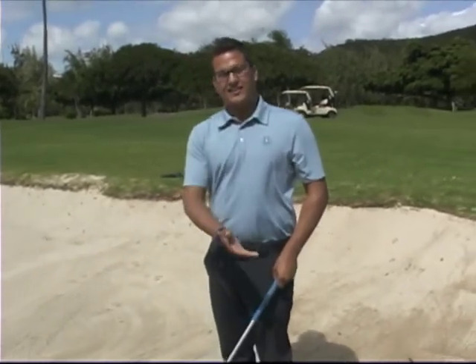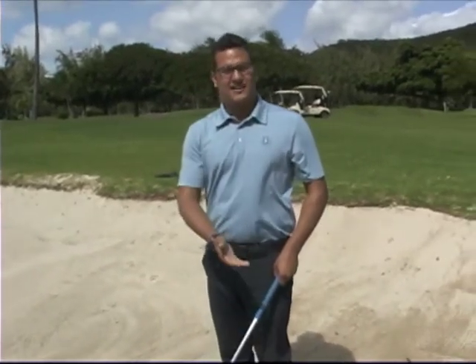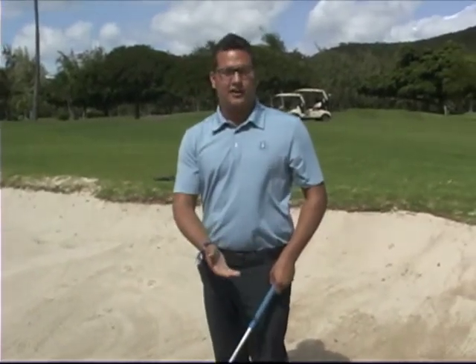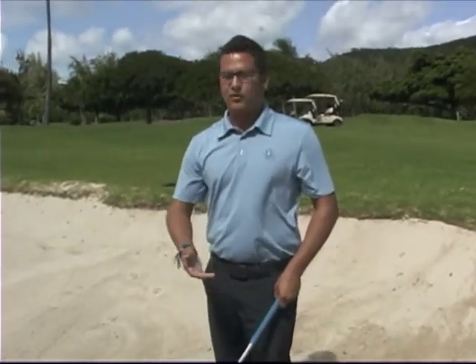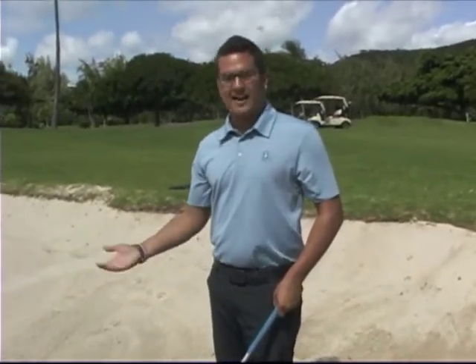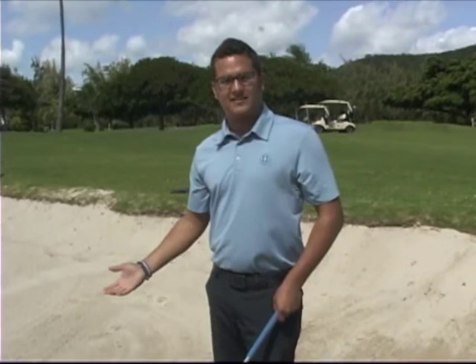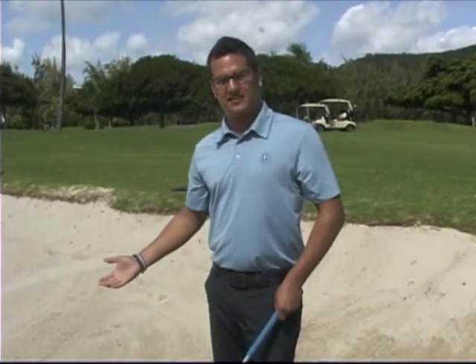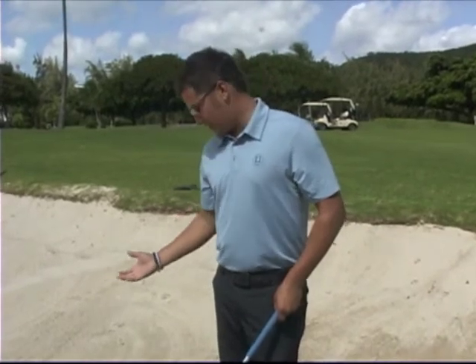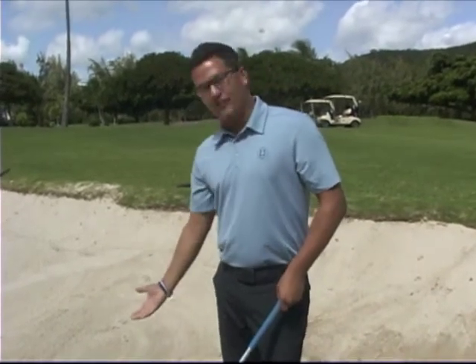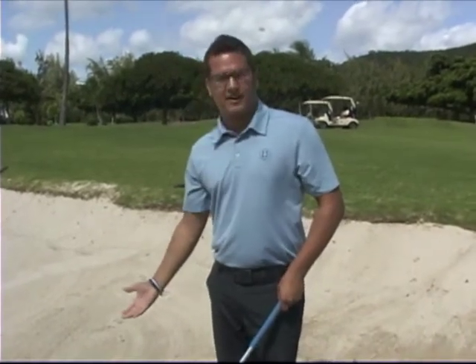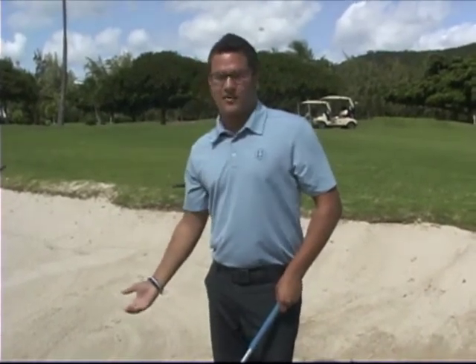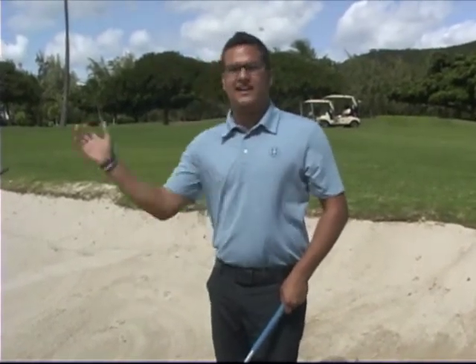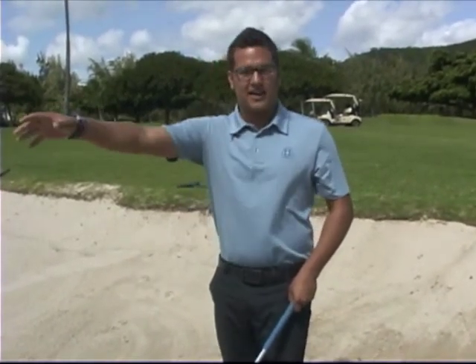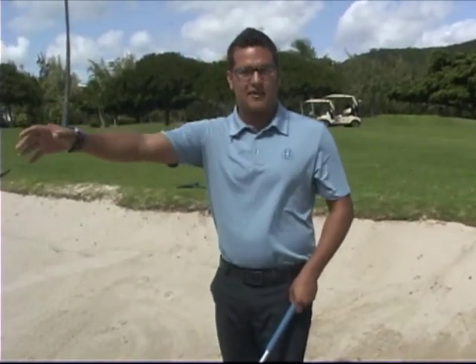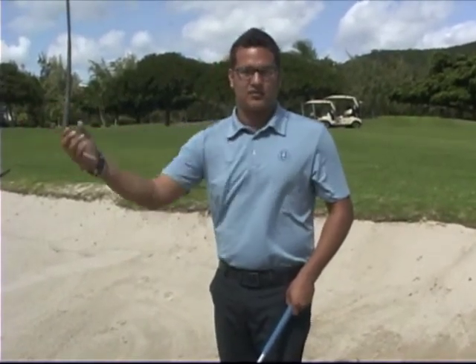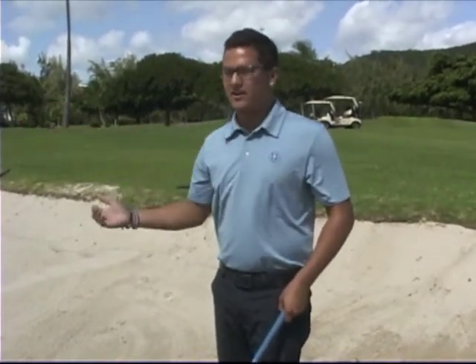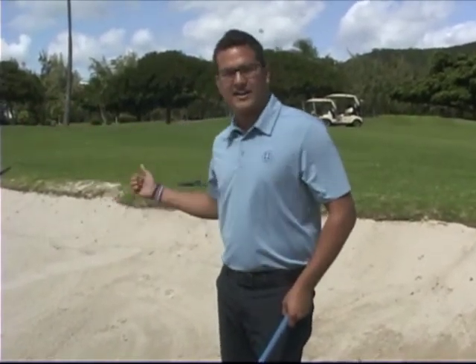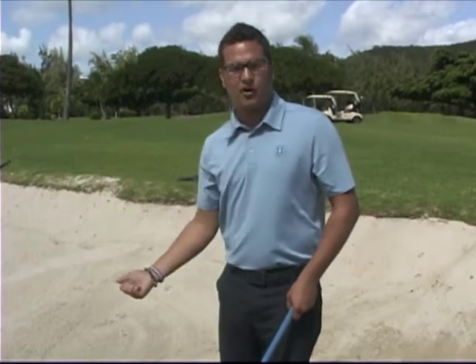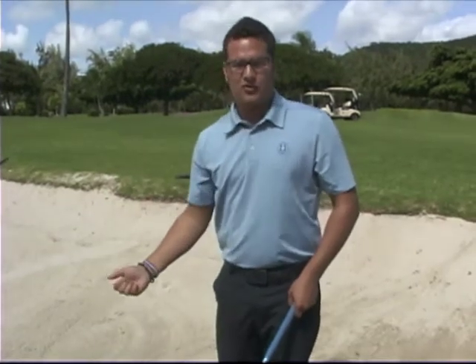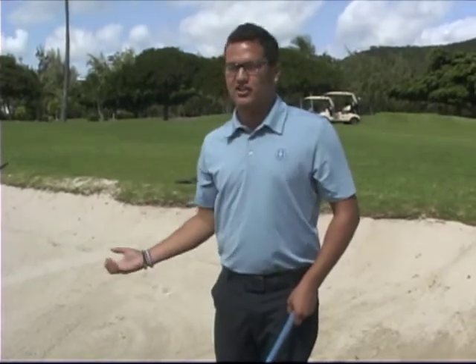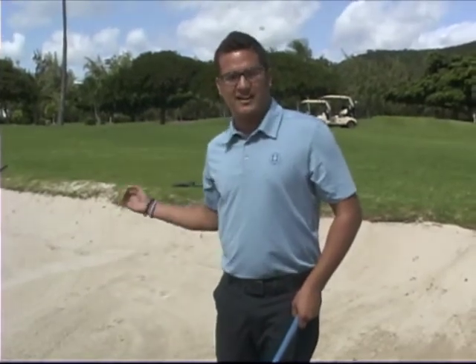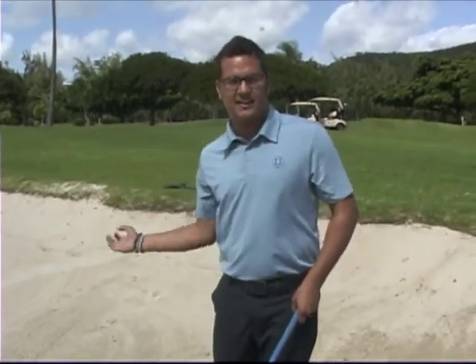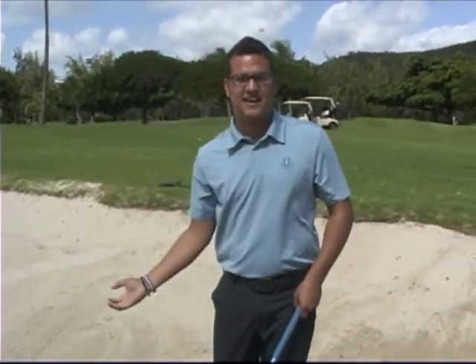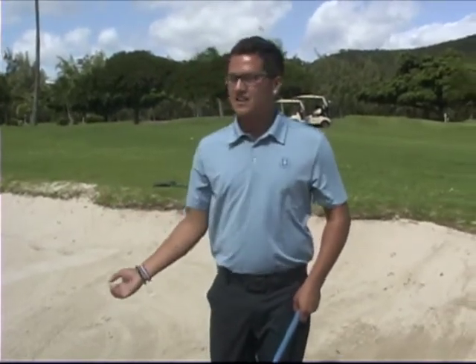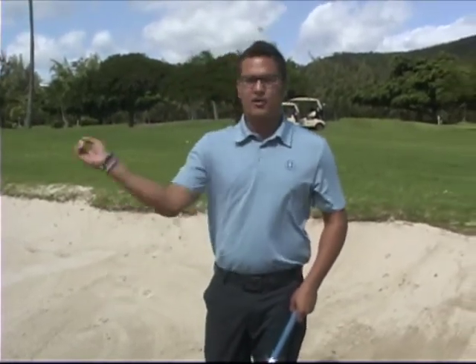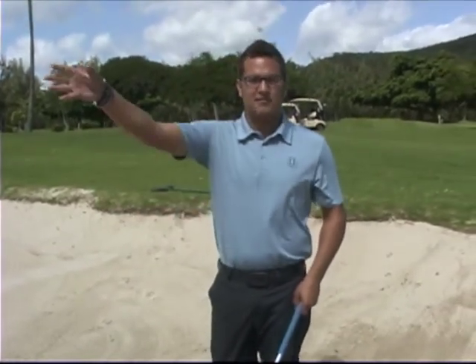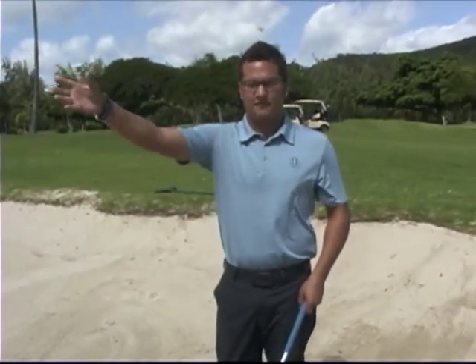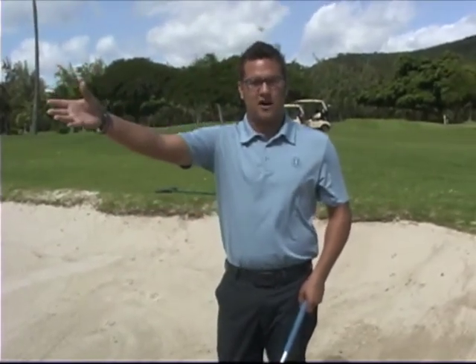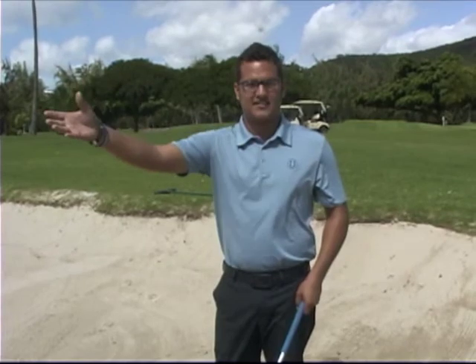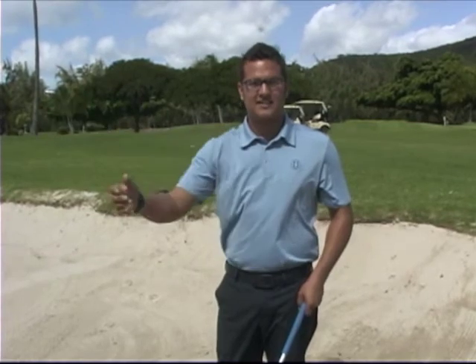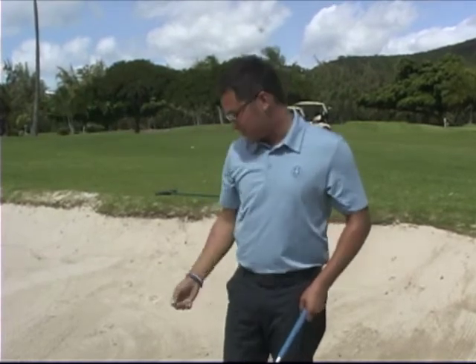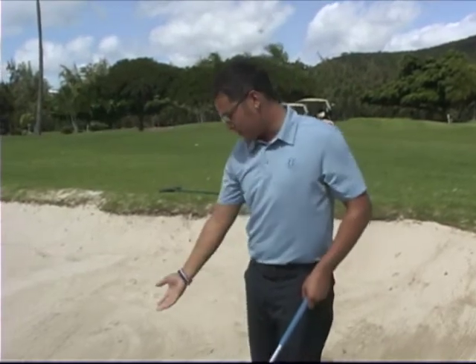What we're looking at is a ball that's buried — we have to get it out and lob it out. So we're not going to try to hit the ball; we're actually going to try to hit enough sand so that the ball is forced out by the sand.